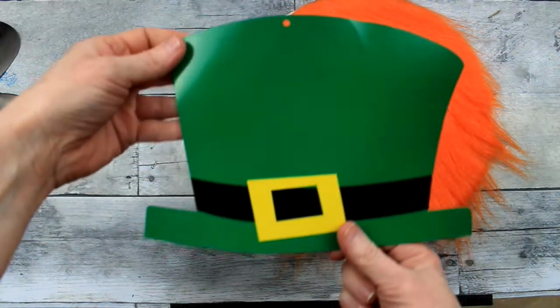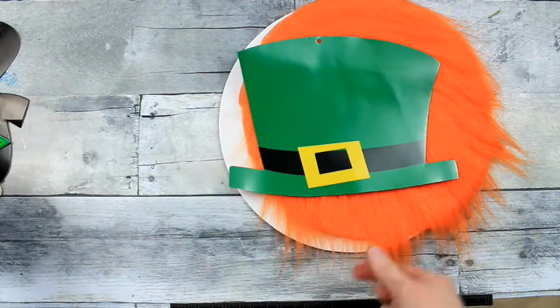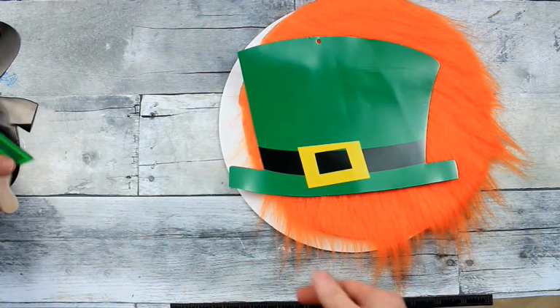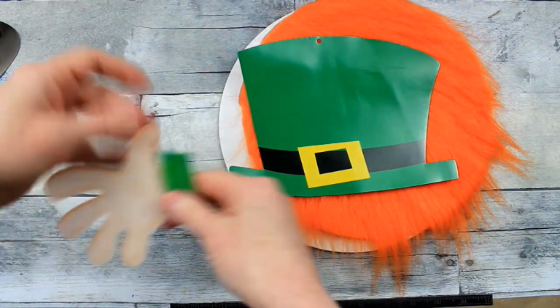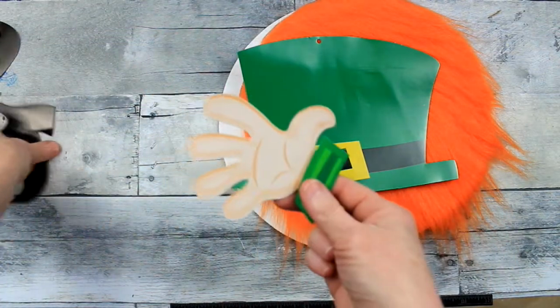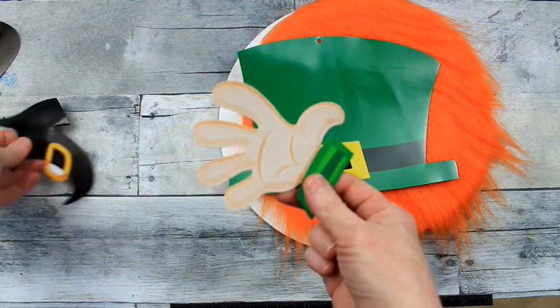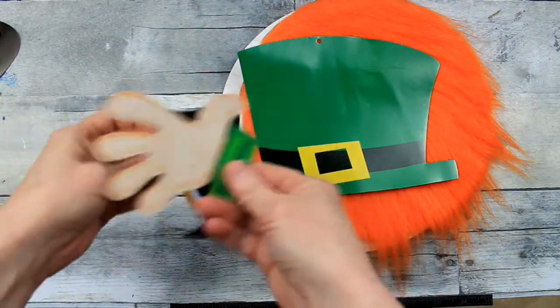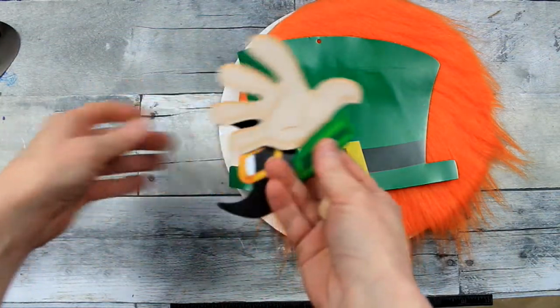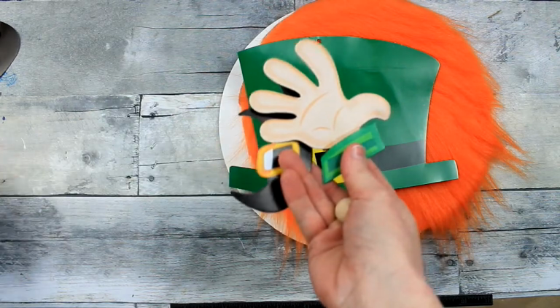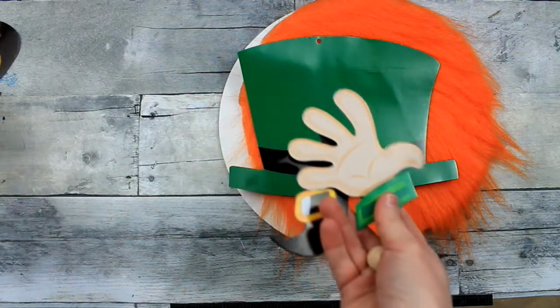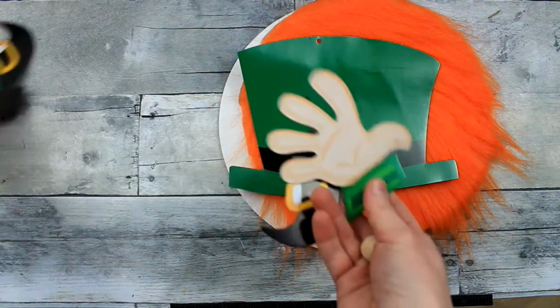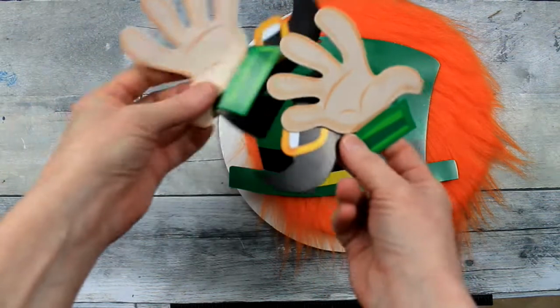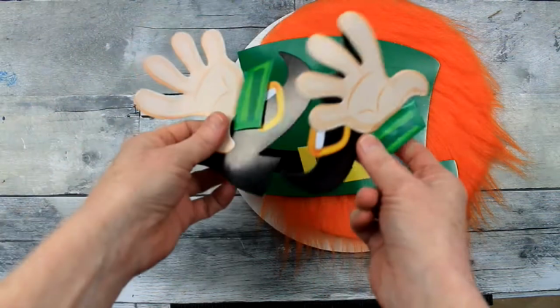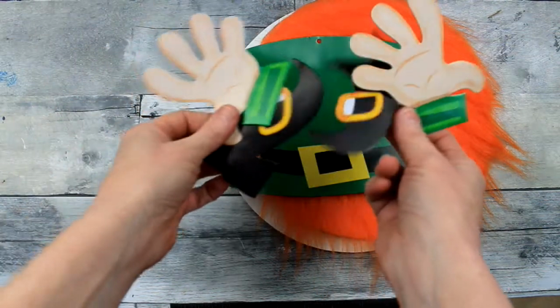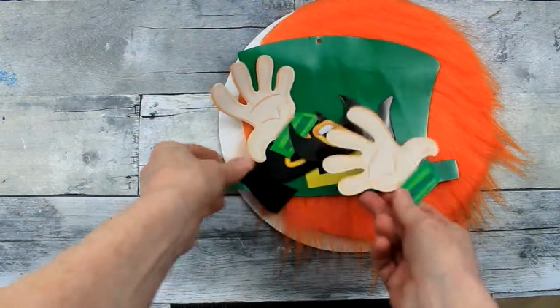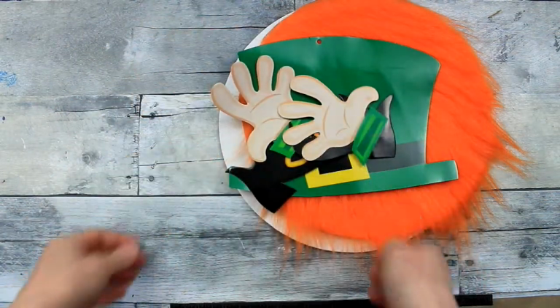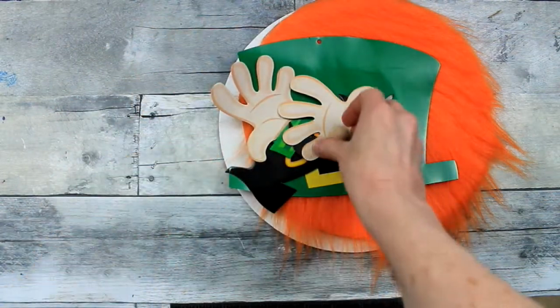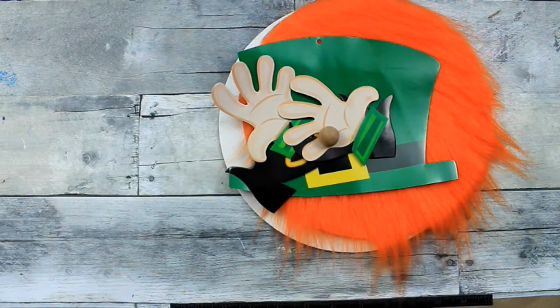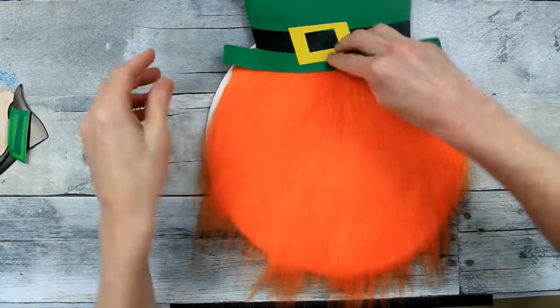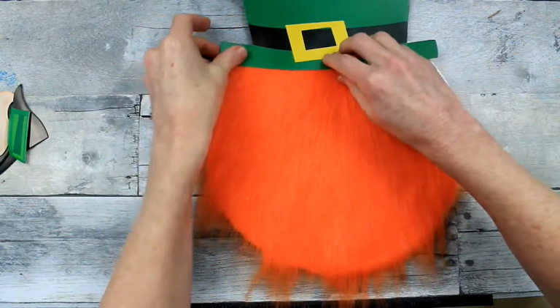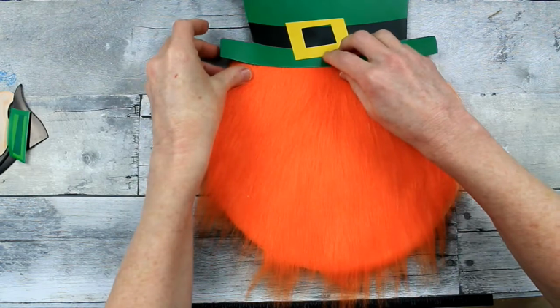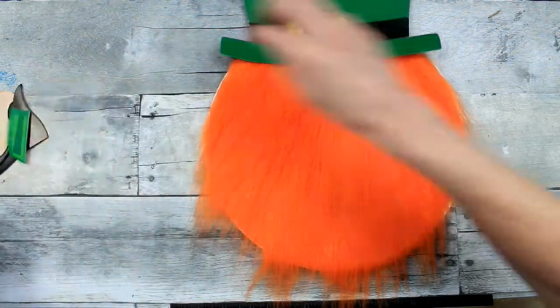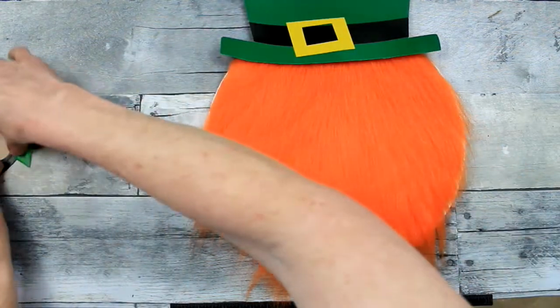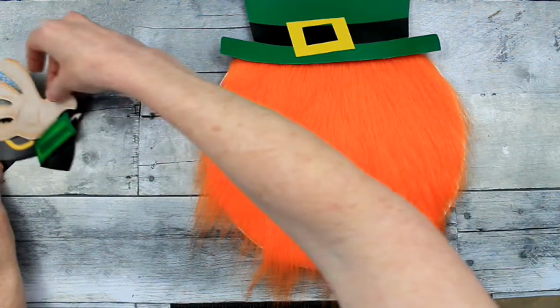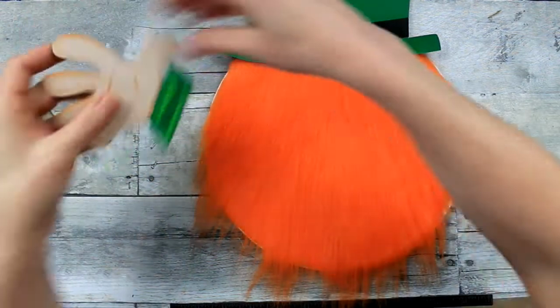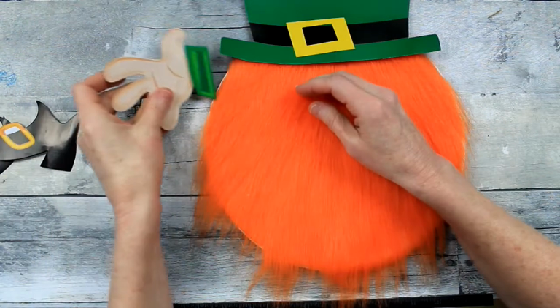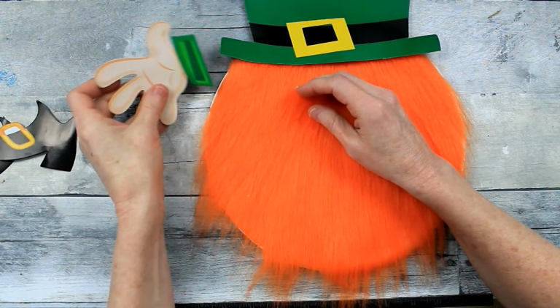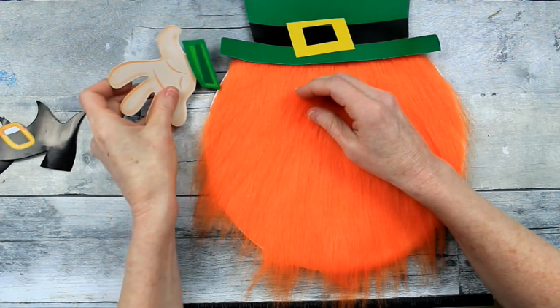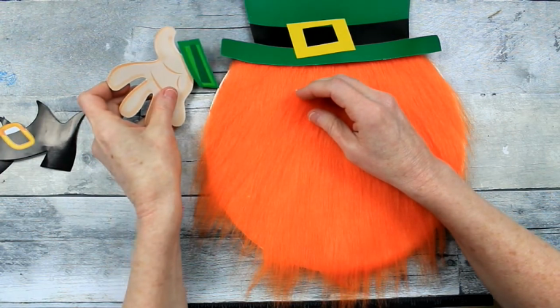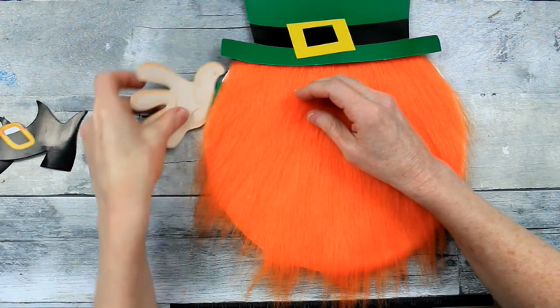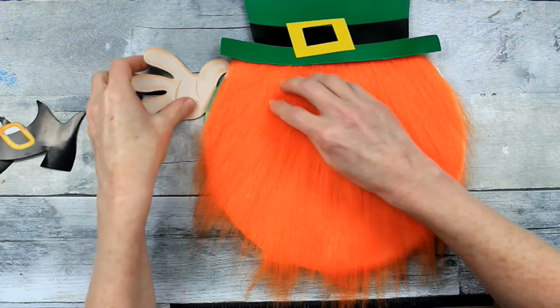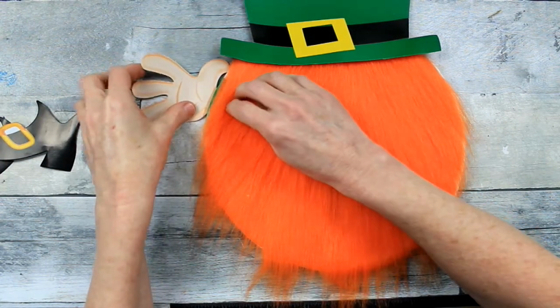A little knob for the nose, and these hands and feet and the hat came off of just a paper piece, a decorative piece. And I pulled the arms and legs pieces off.